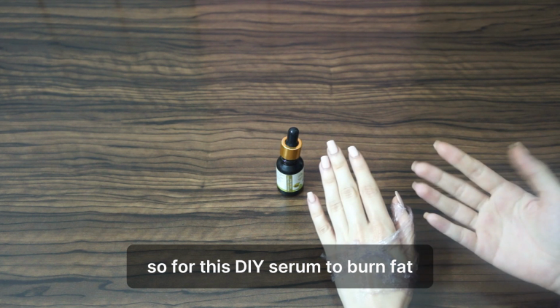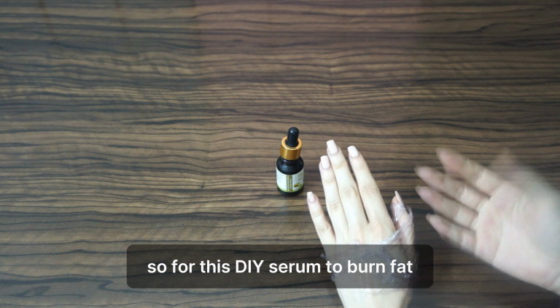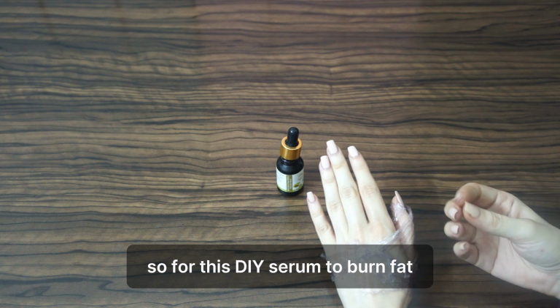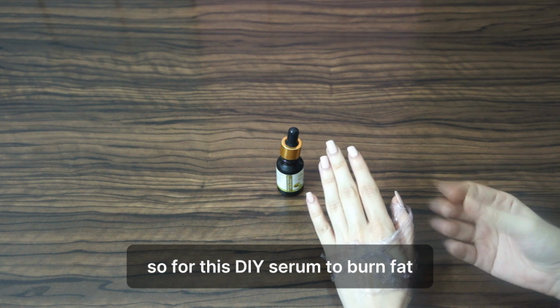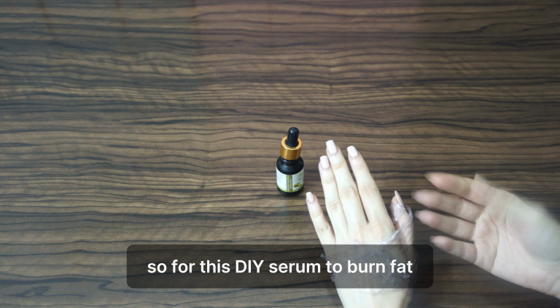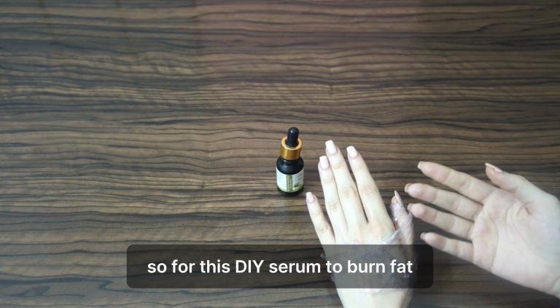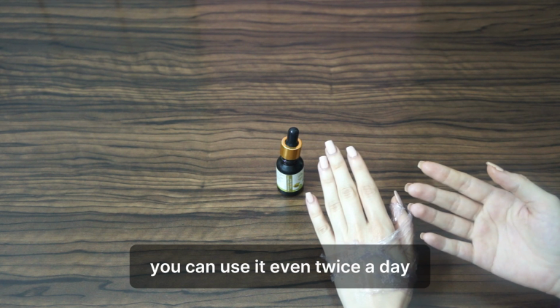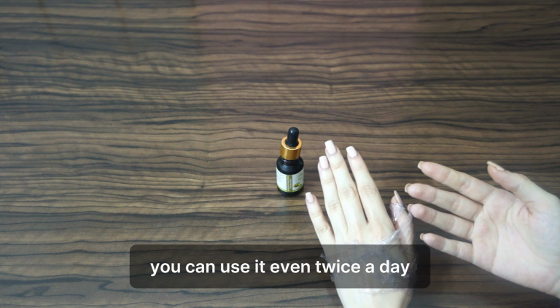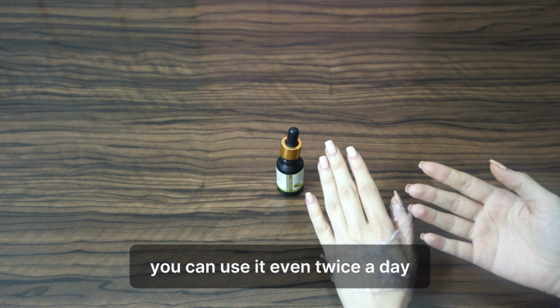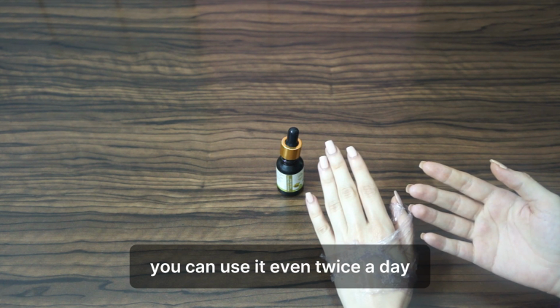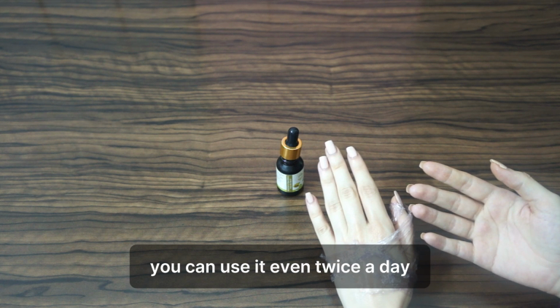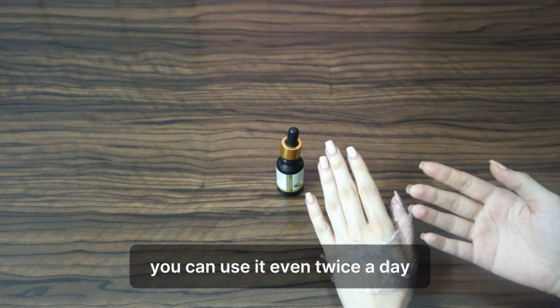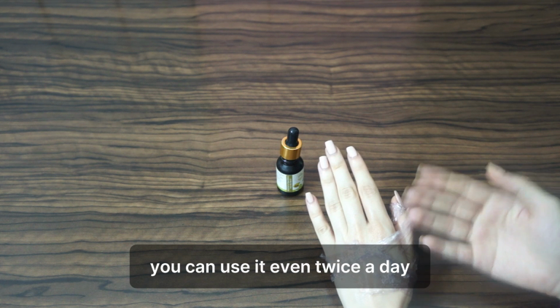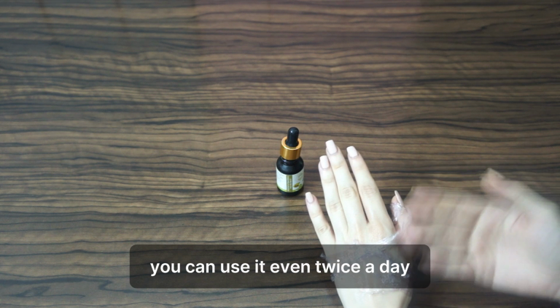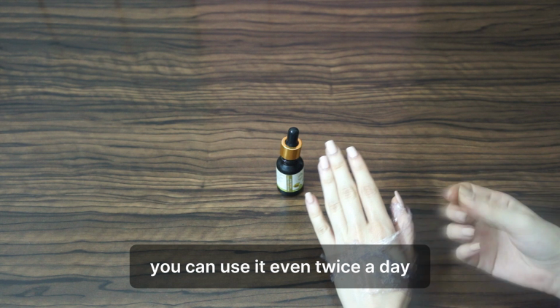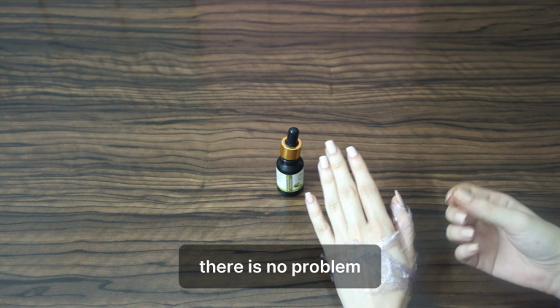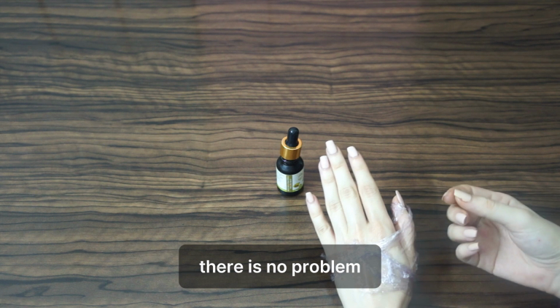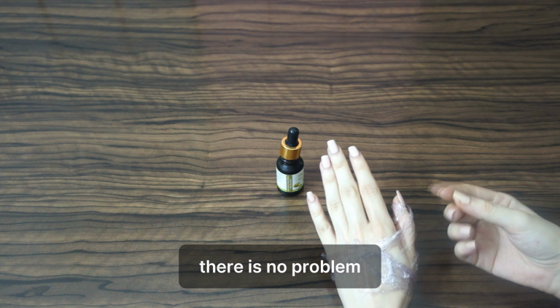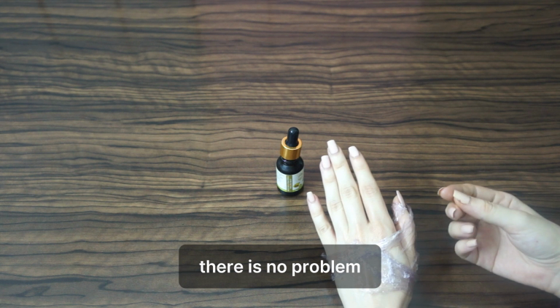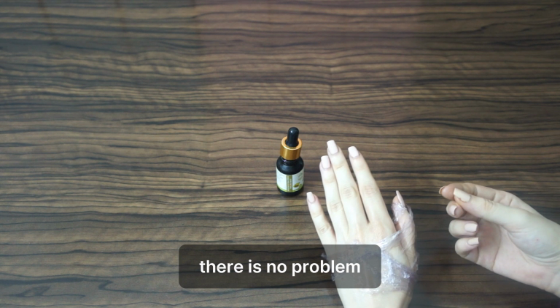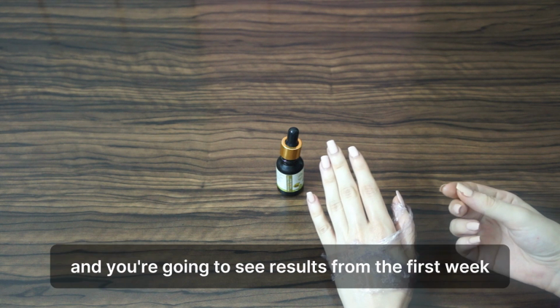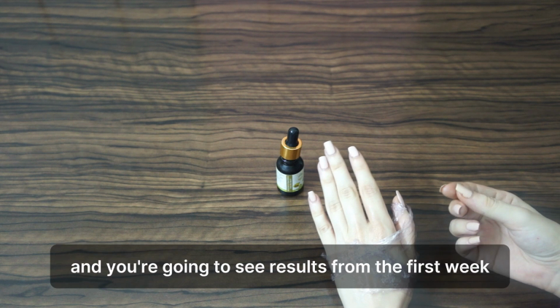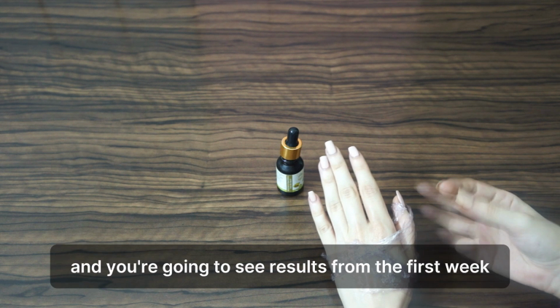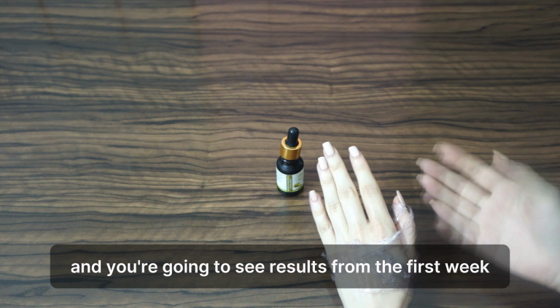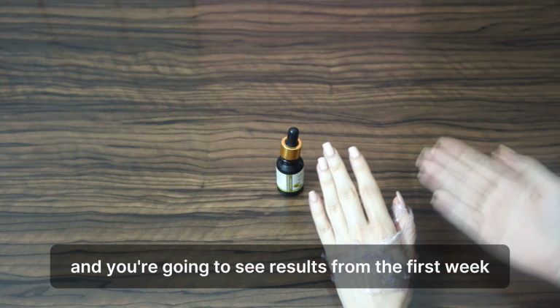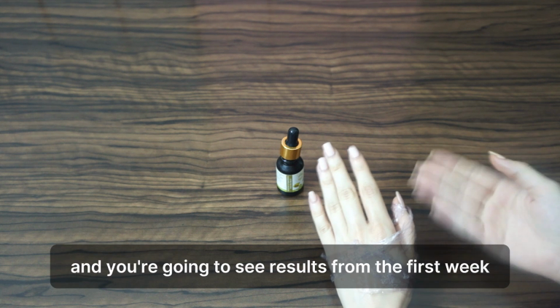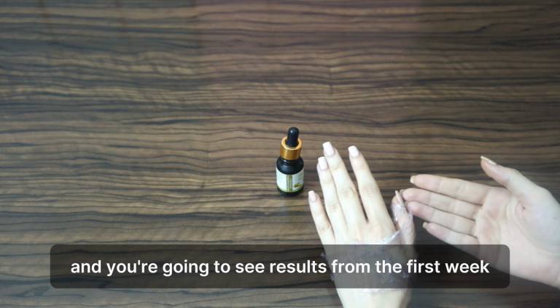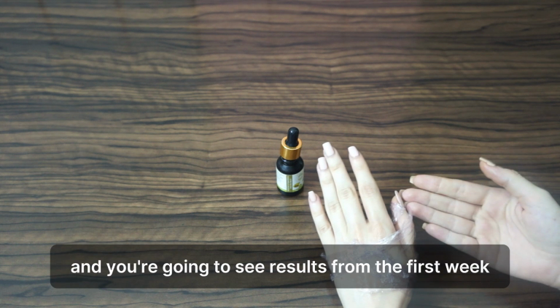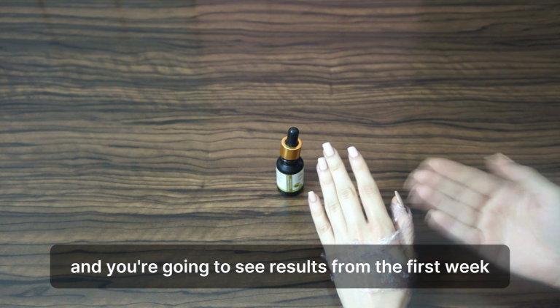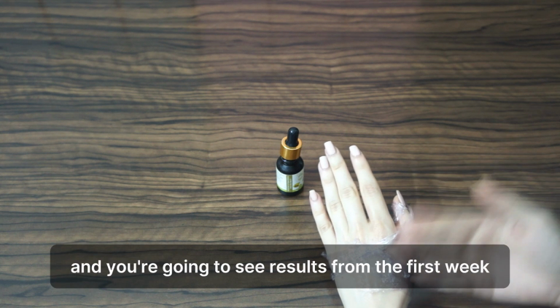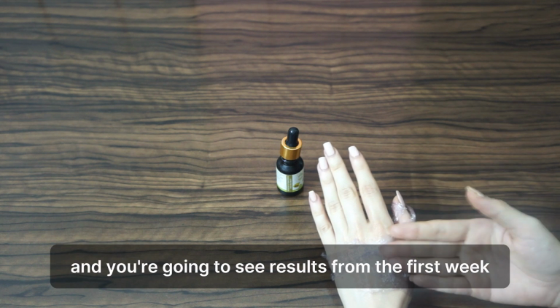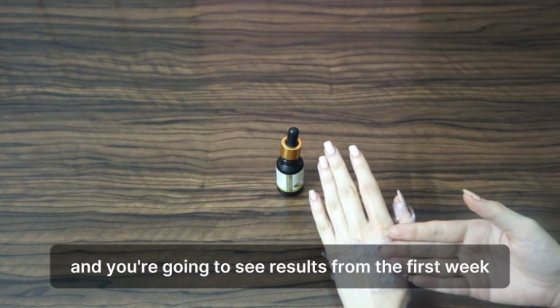For this DIY serum to burn fat, you can use it even twice a day — there is no problem — and you're going to see results from the first week.